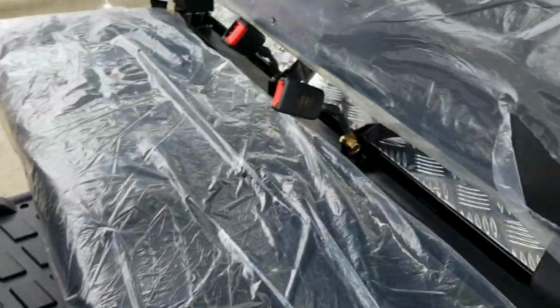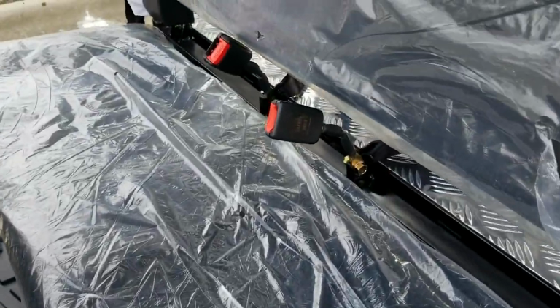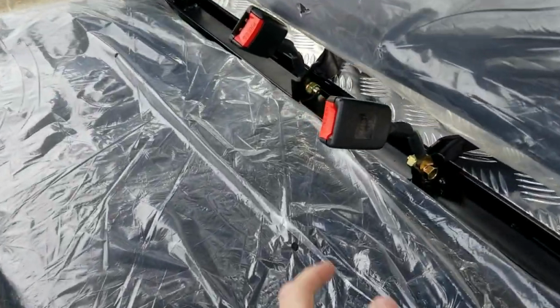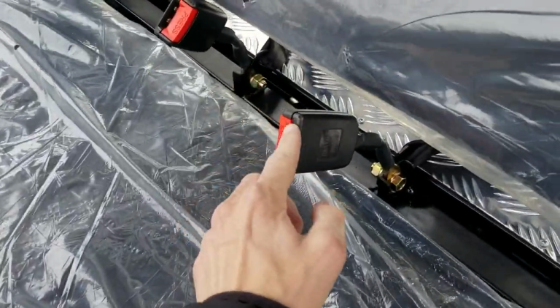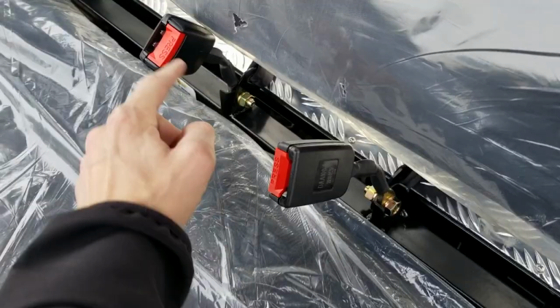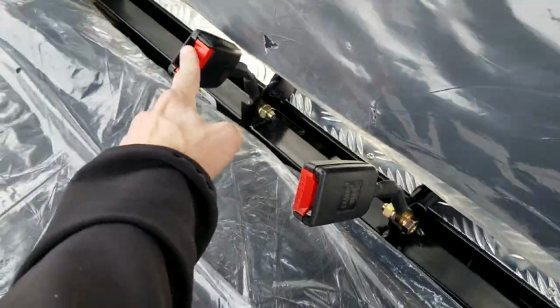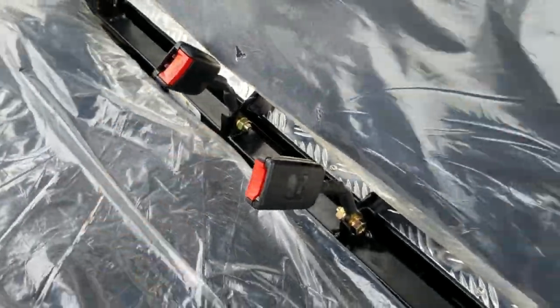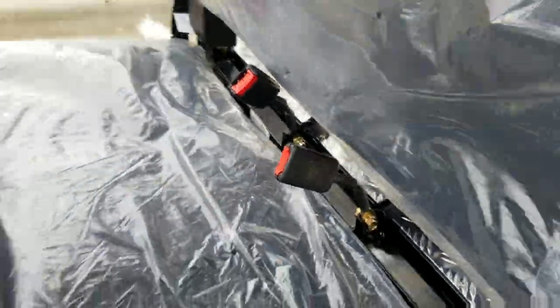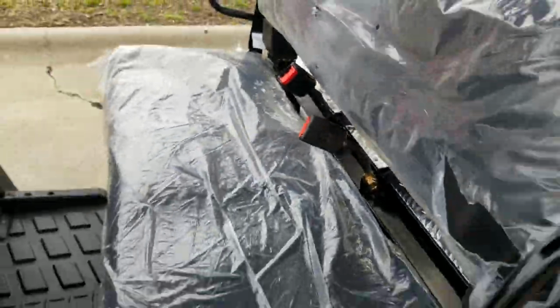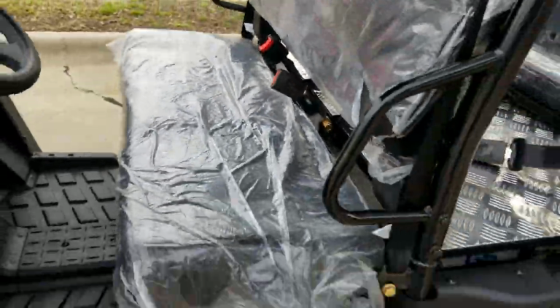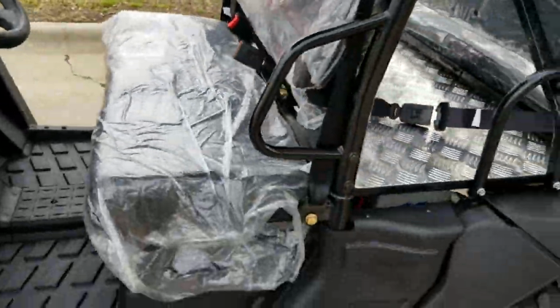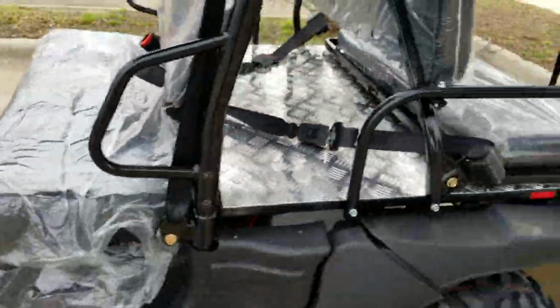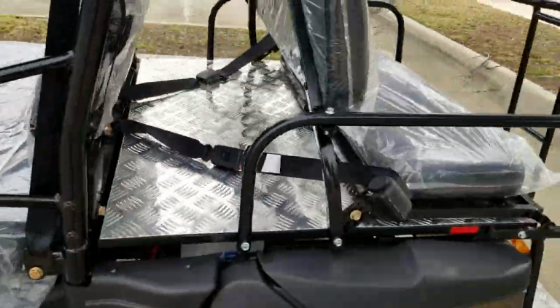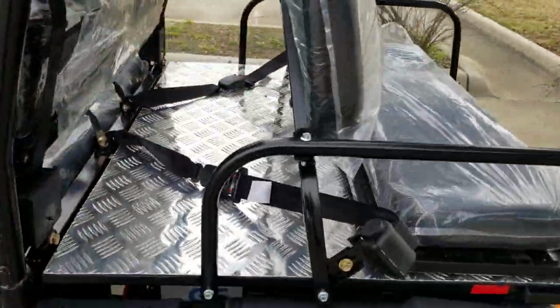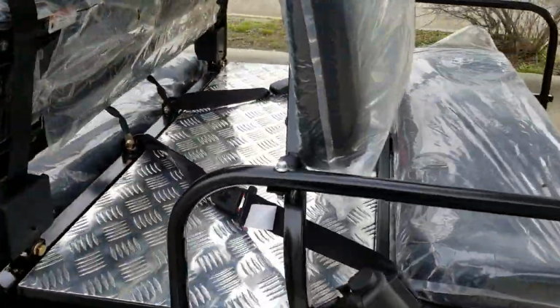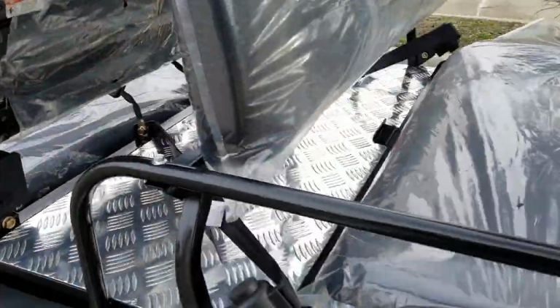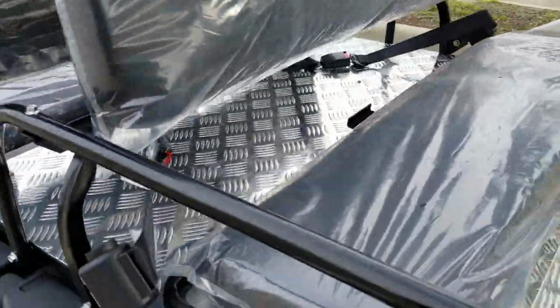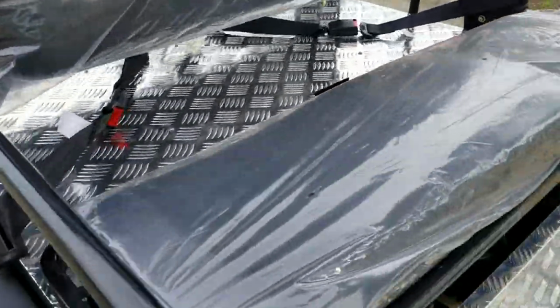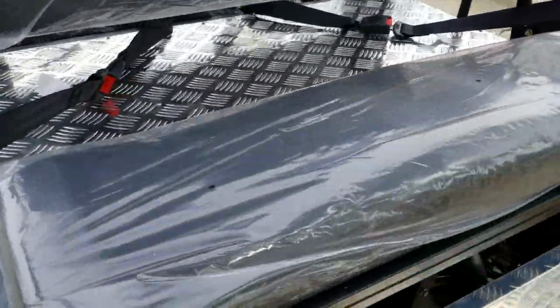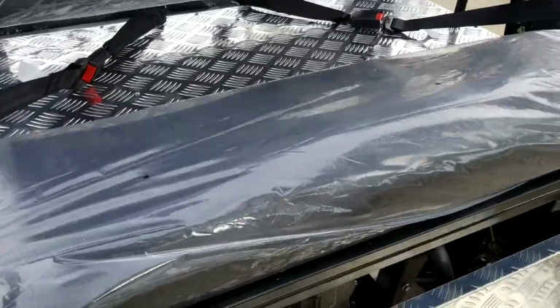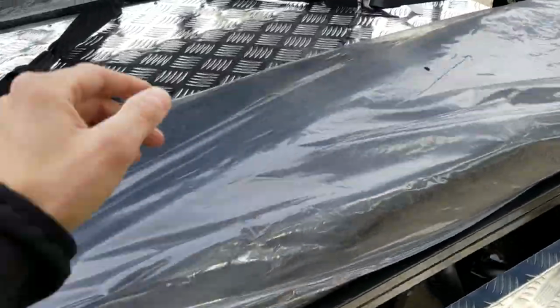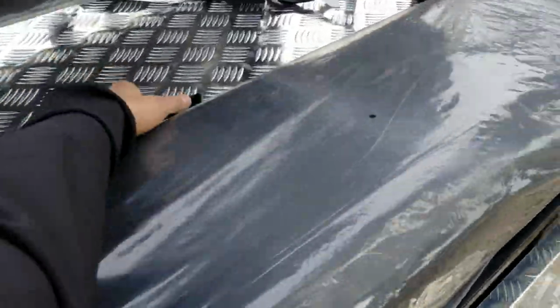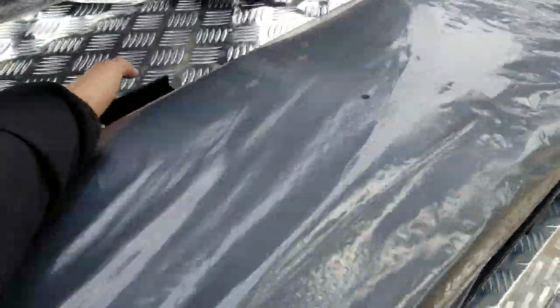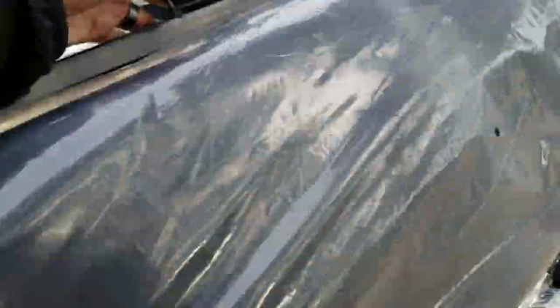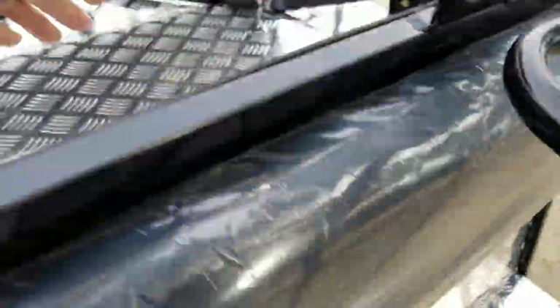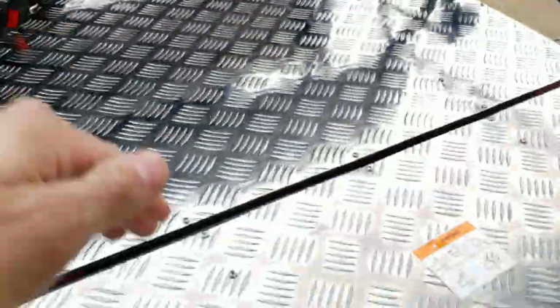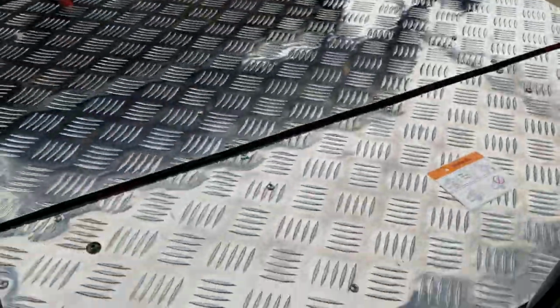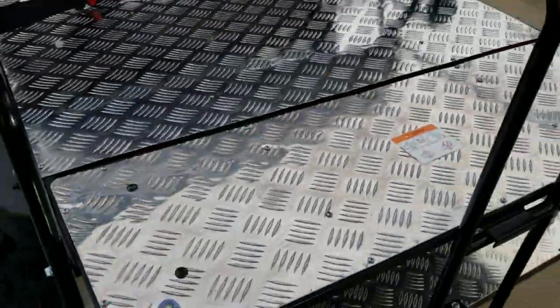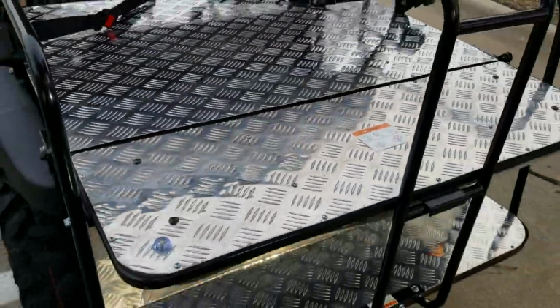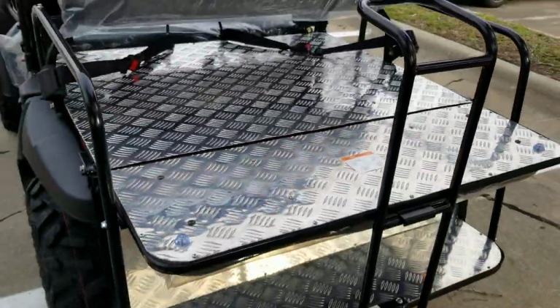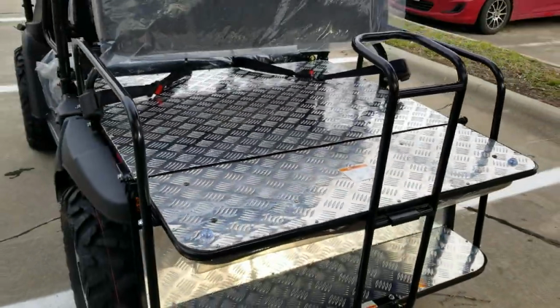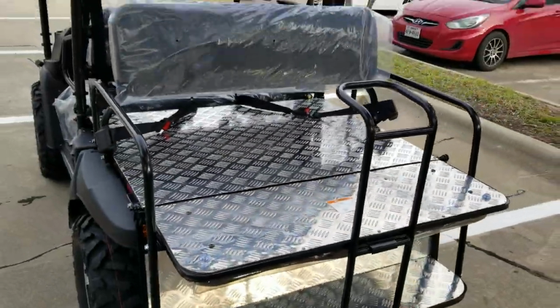Don't forget, you've got your seatbelts for the front passenger as well as the rear. And you can flip this over here directly into a utility bed.